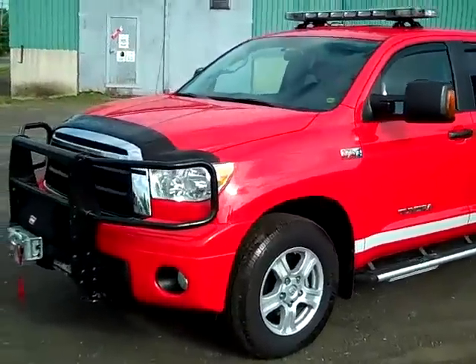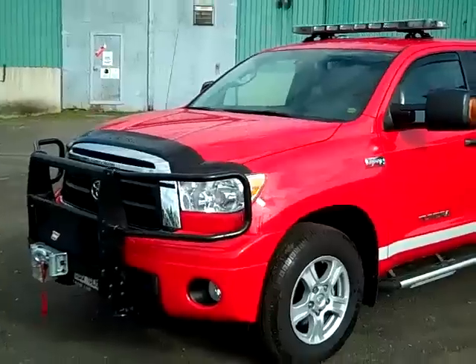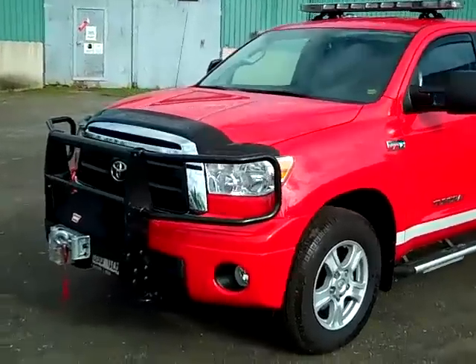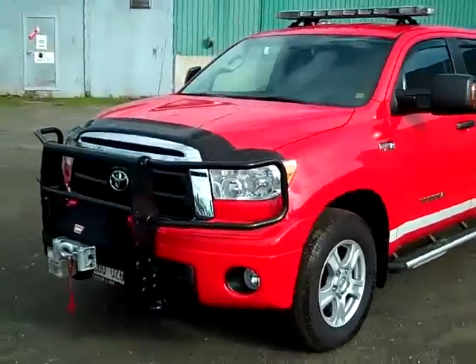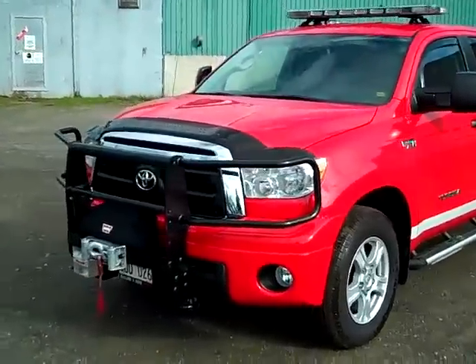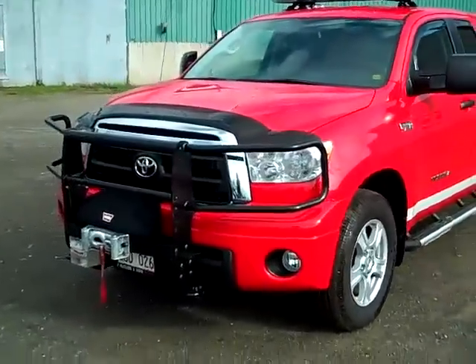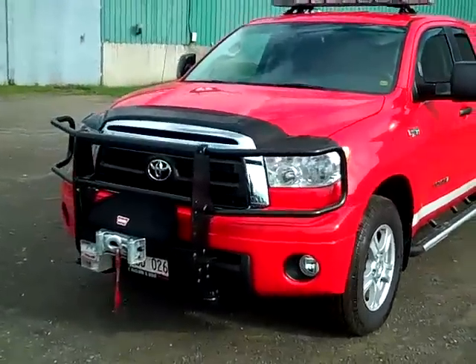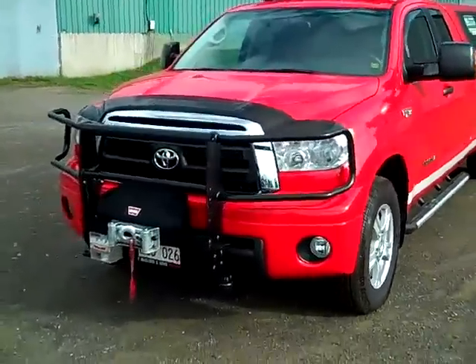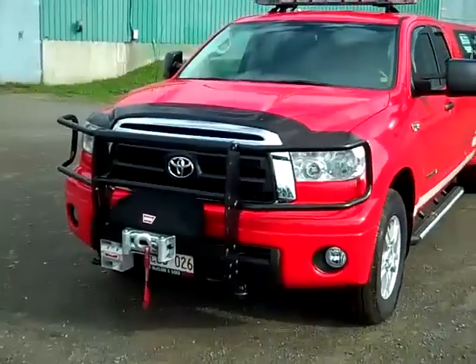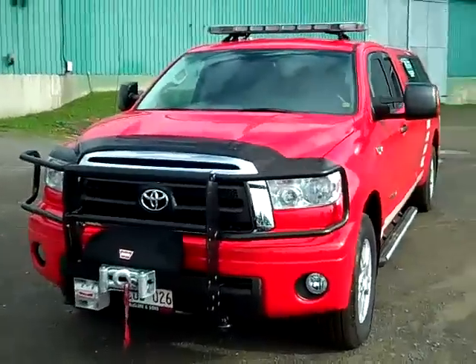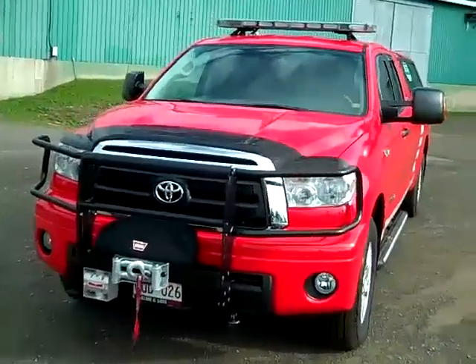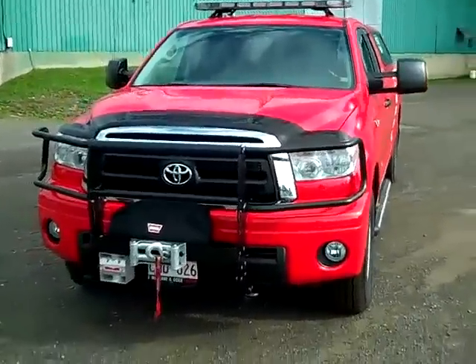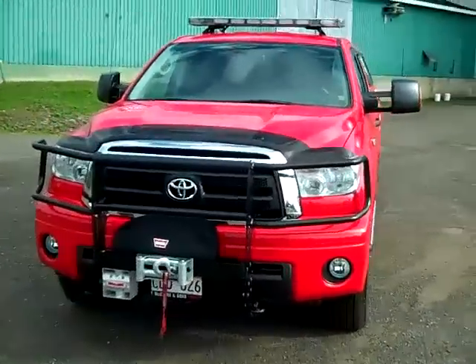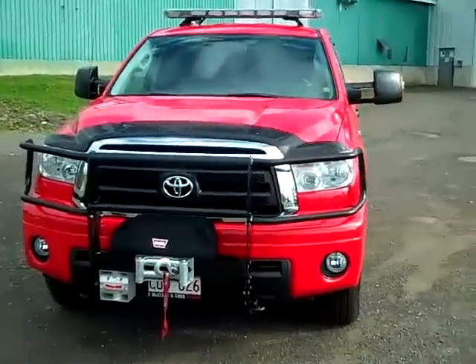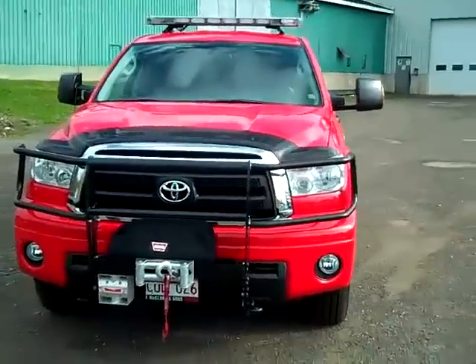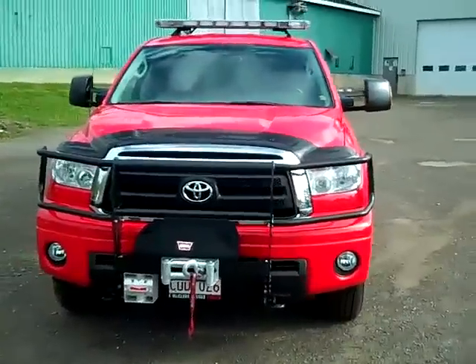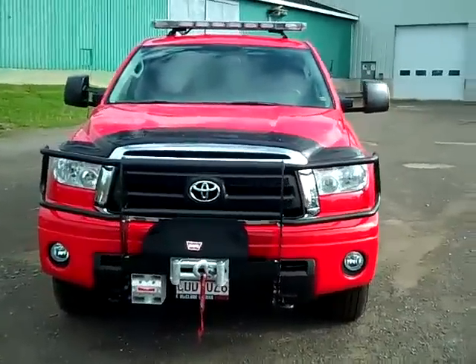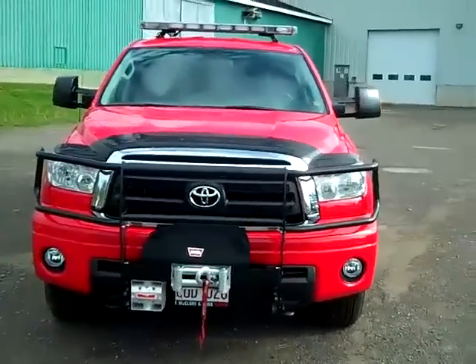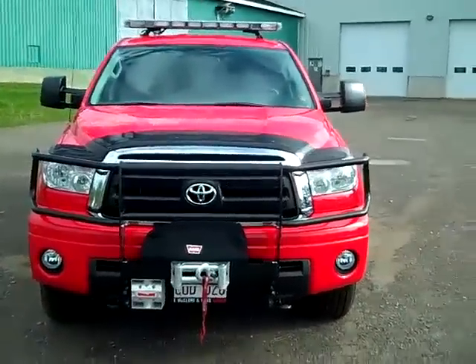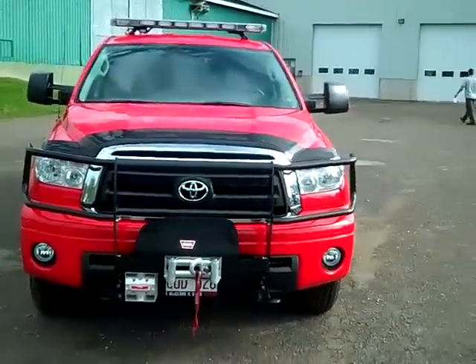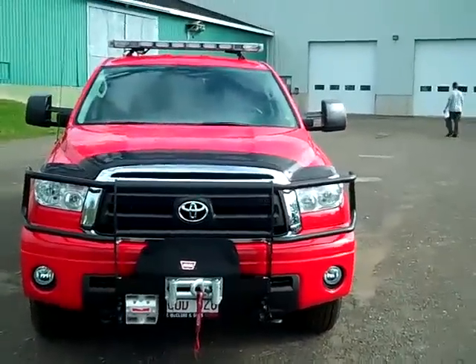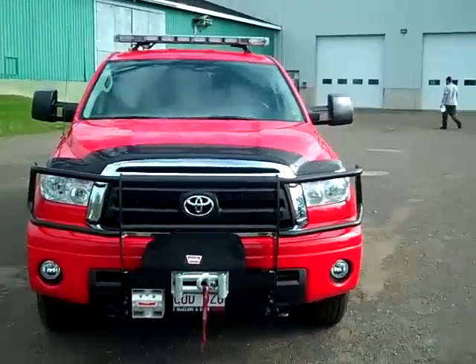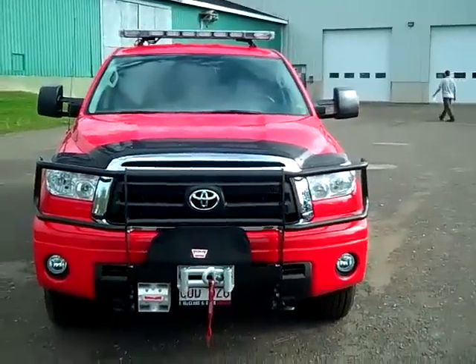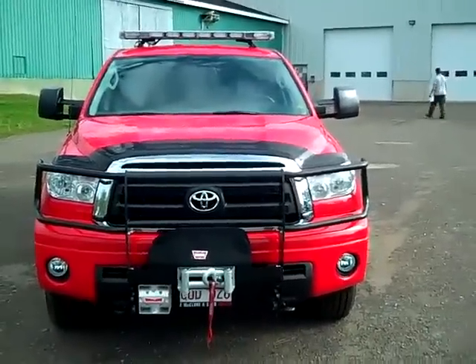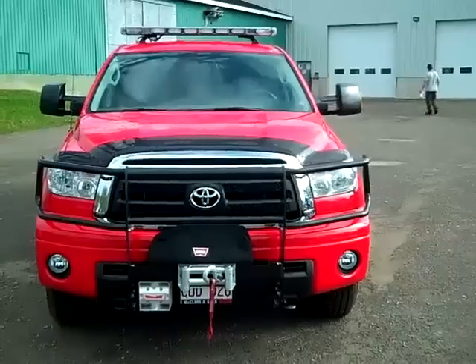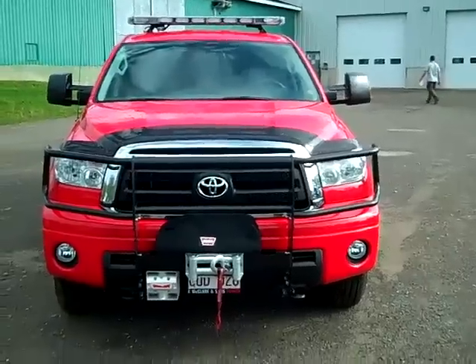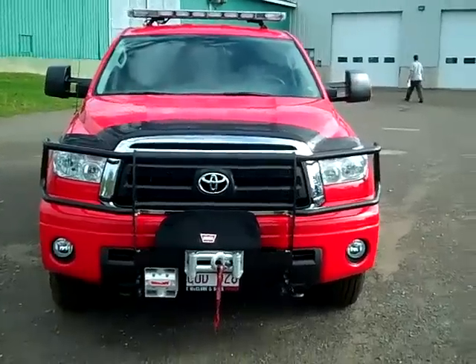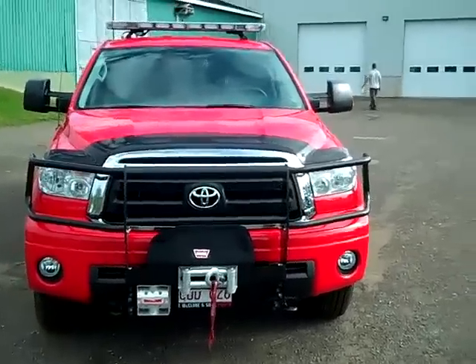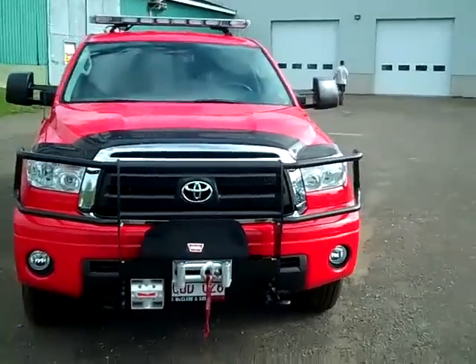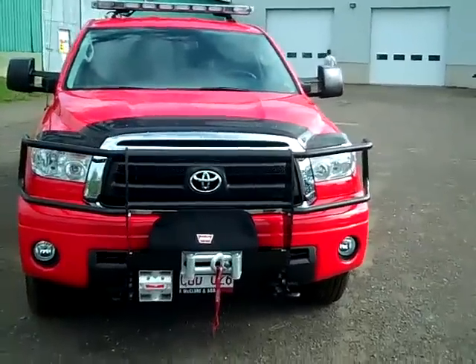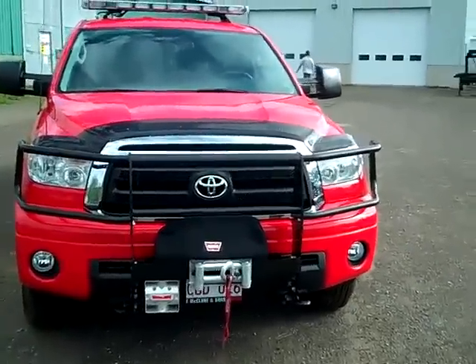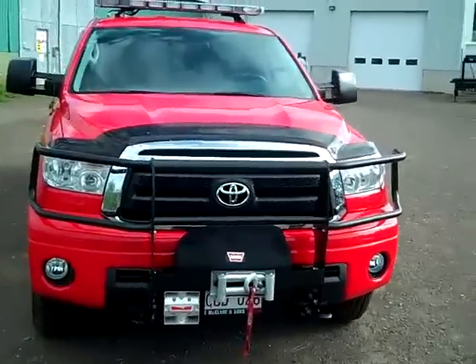It has an 8,000 pound worm winch at the front of the unit with brush guards as well. The unit also has hideaway strobe lights in the front headlights.